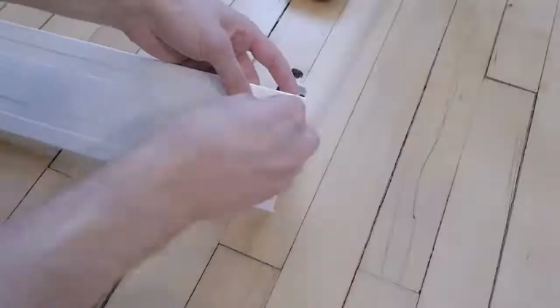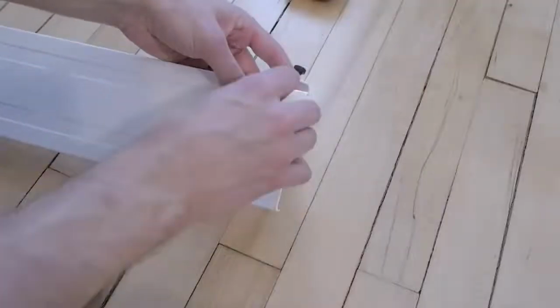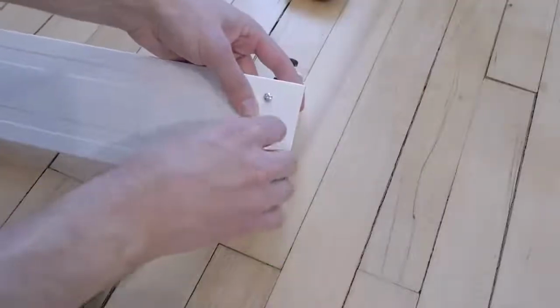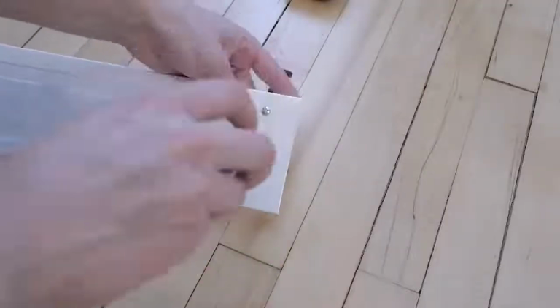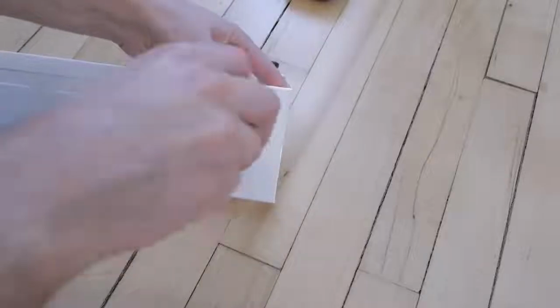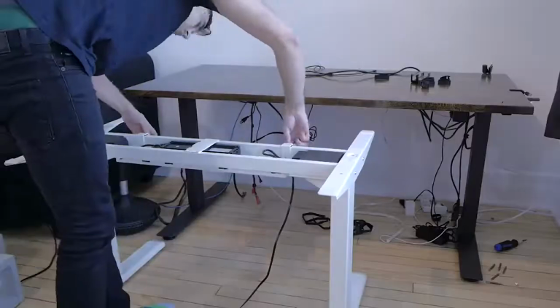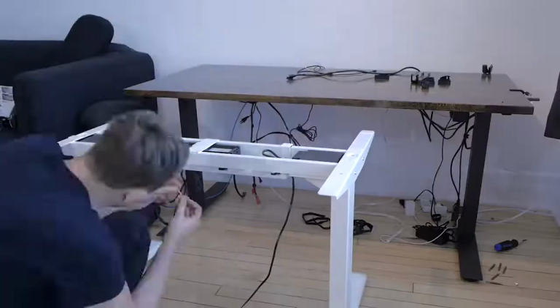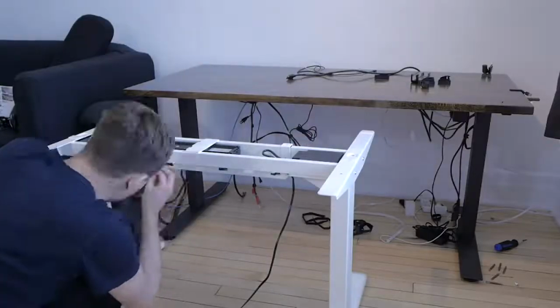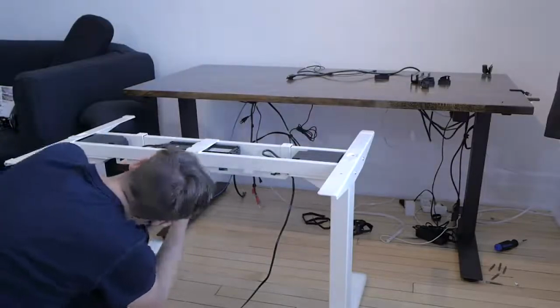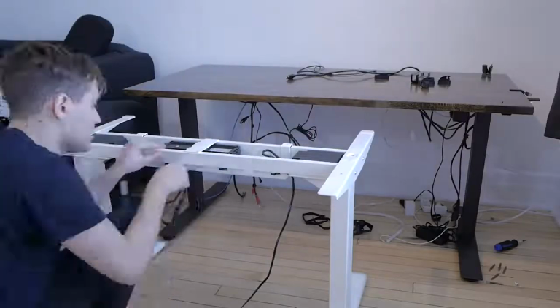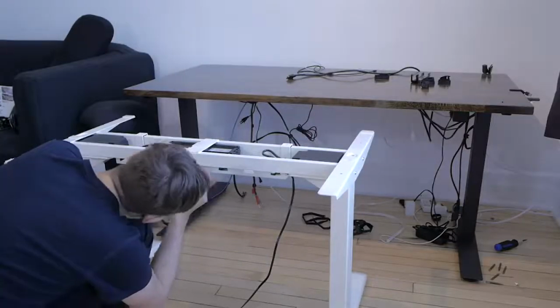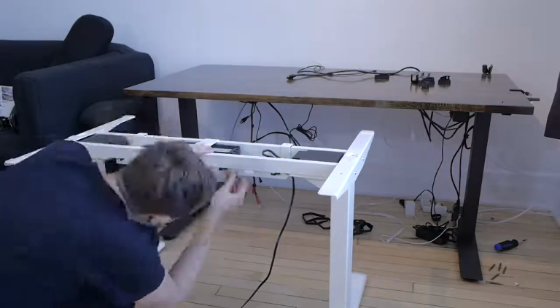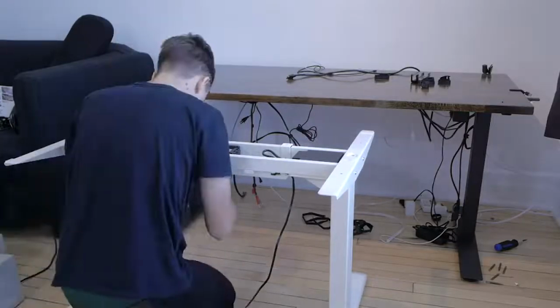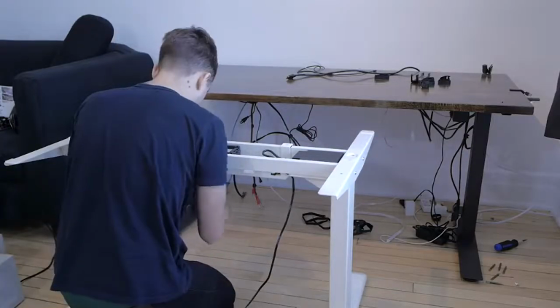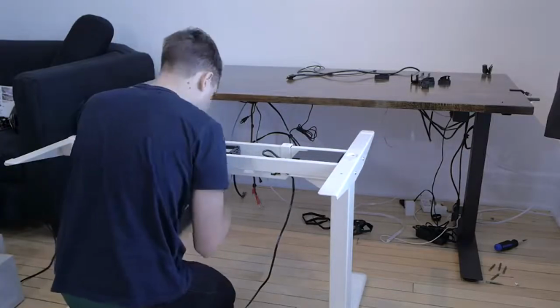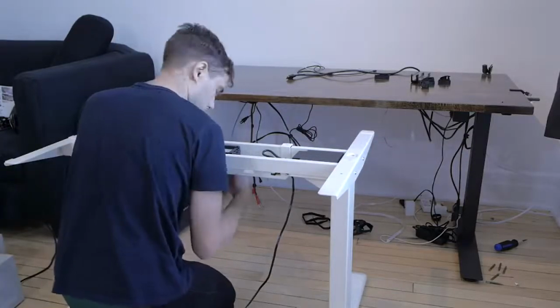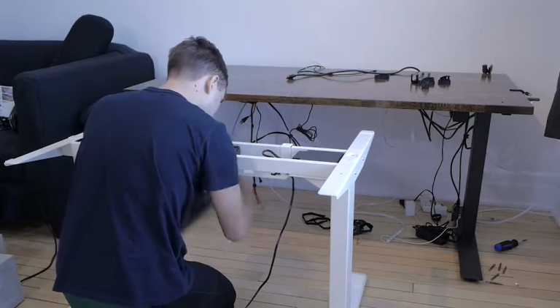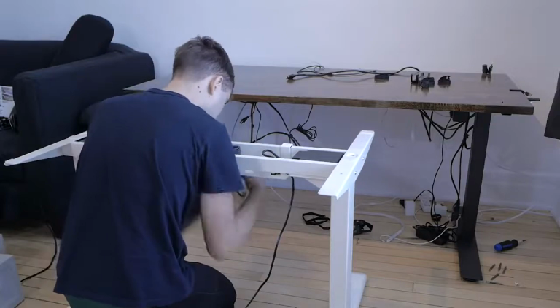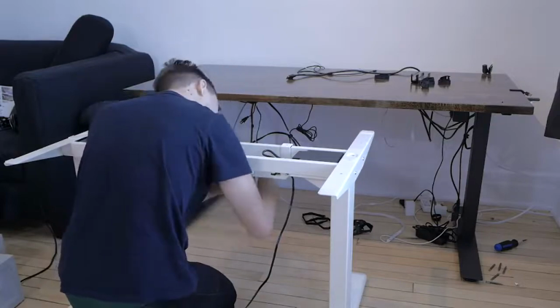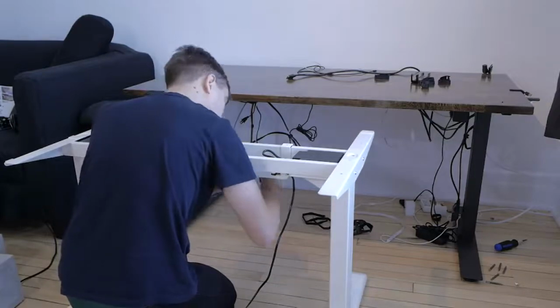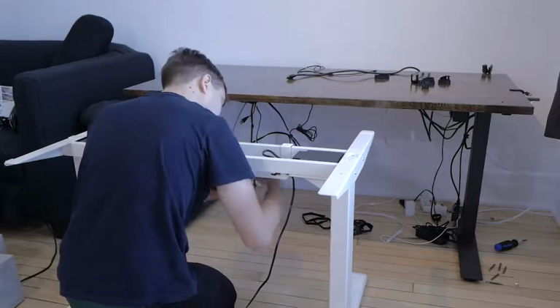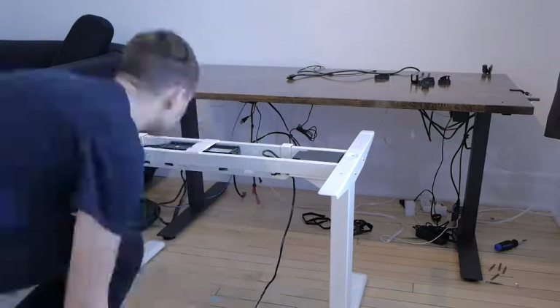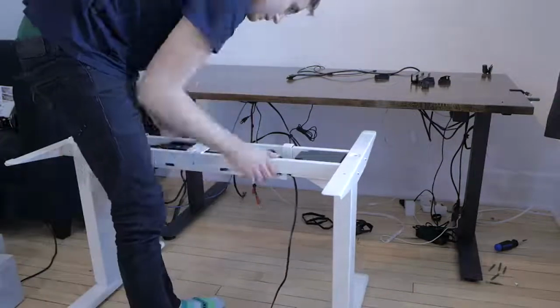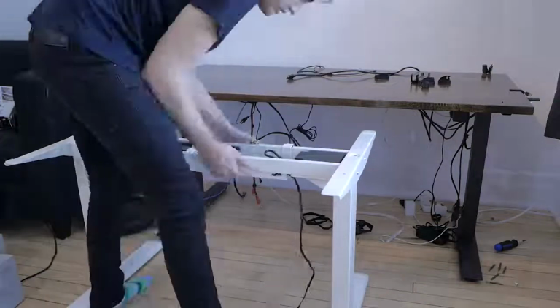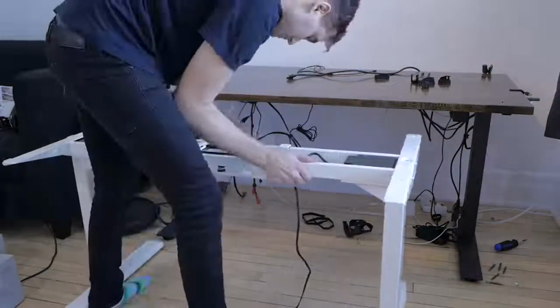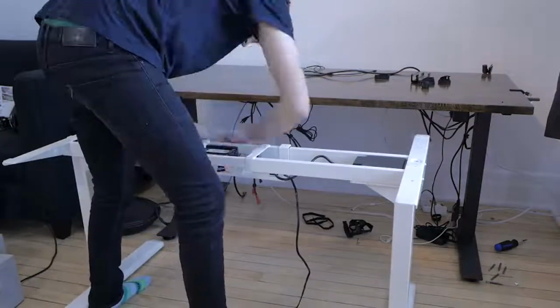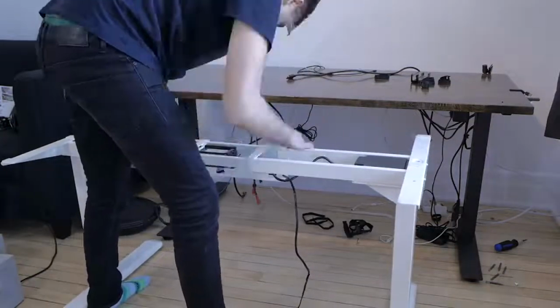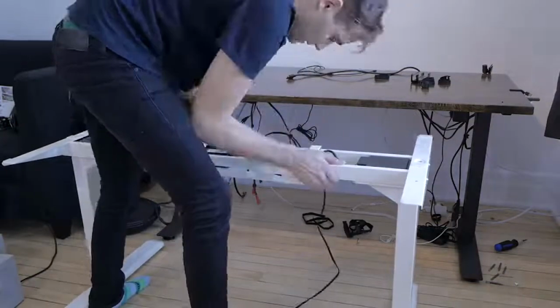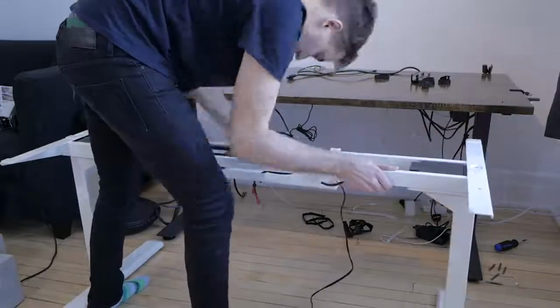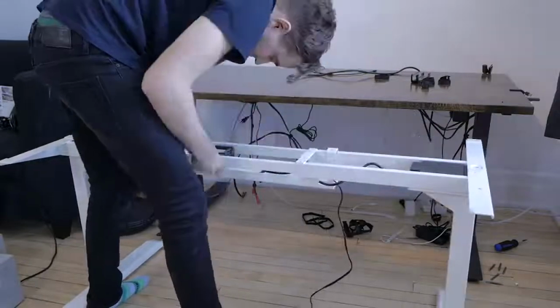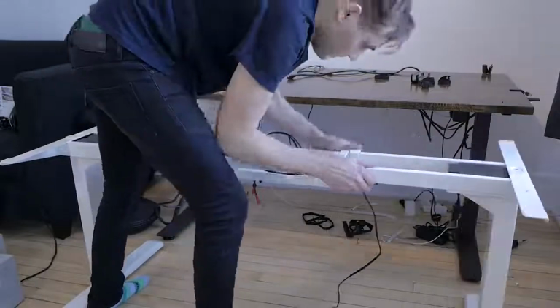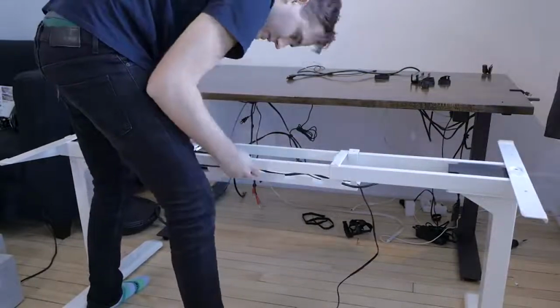I assembled the cable management rack so that it could be attached to the frame, then installed it on the frame and adjusted the width of the legs to fit my tabletop. It's 61 inches wide, and these legs can fit any tabletop between 43 and 87 inches.